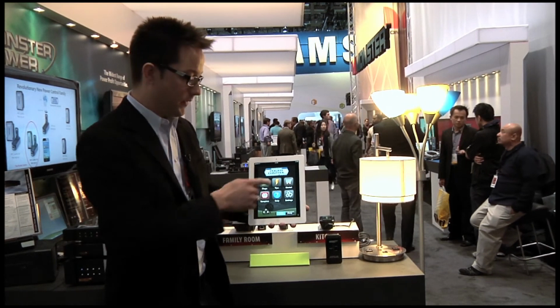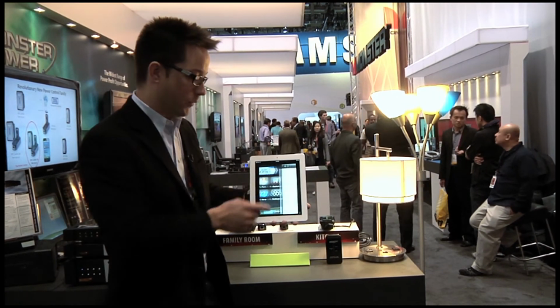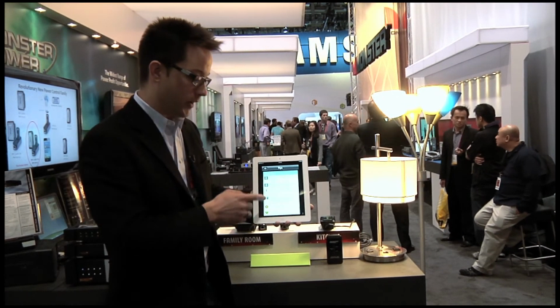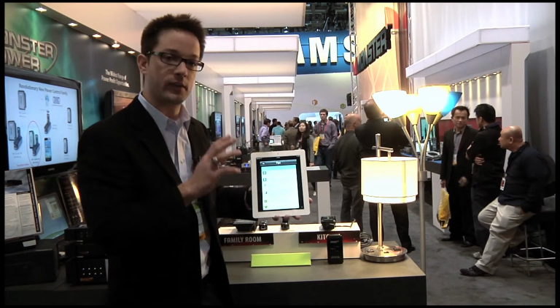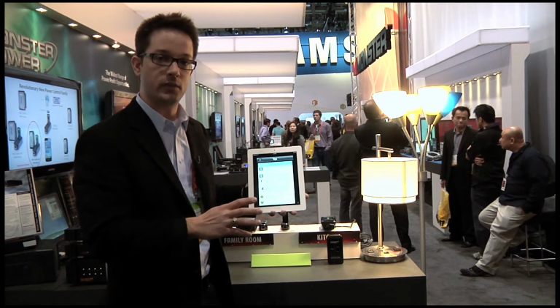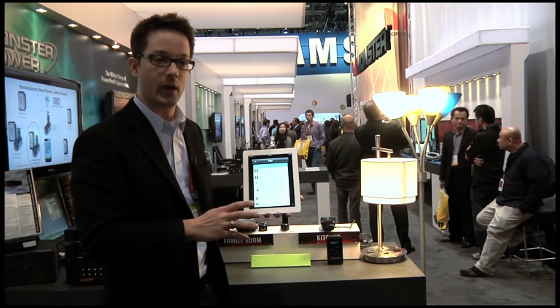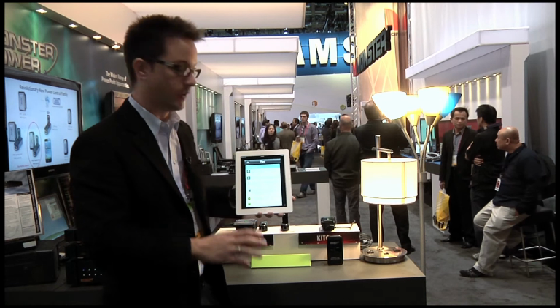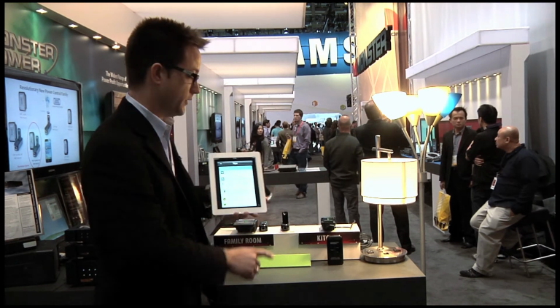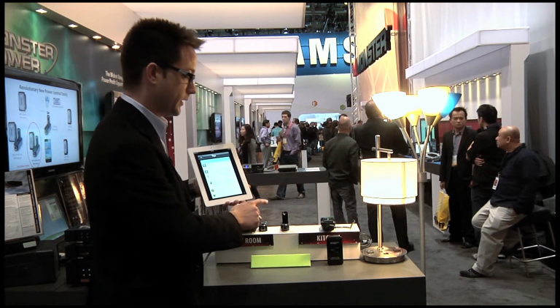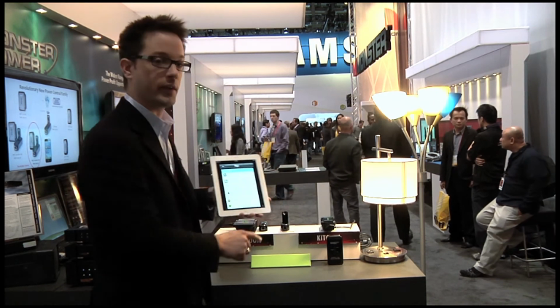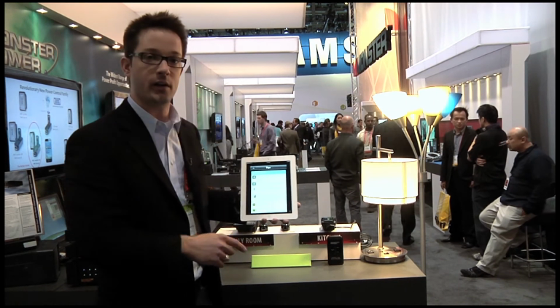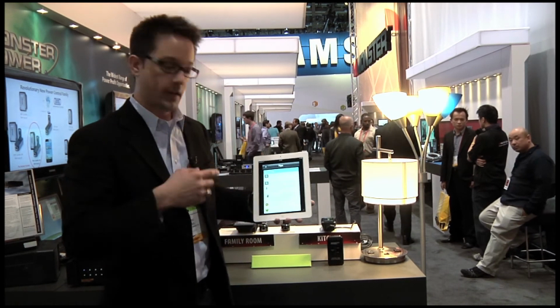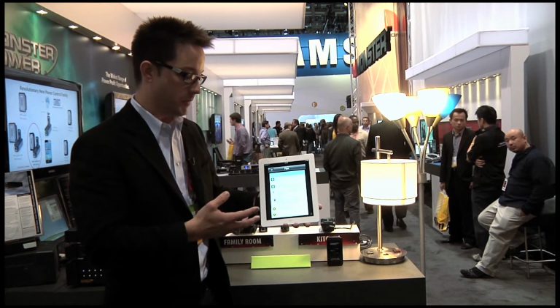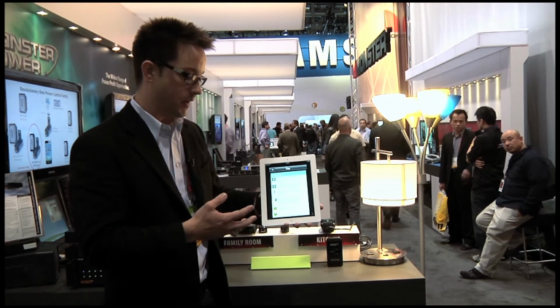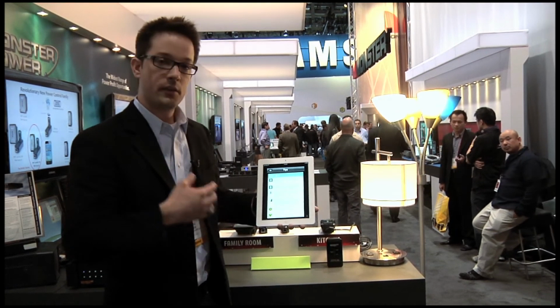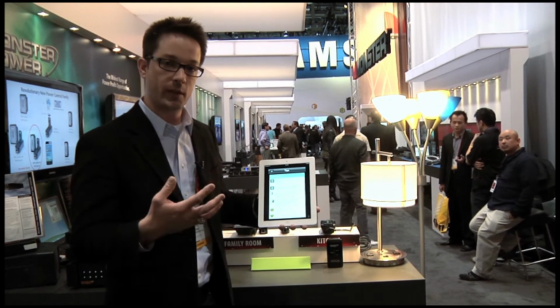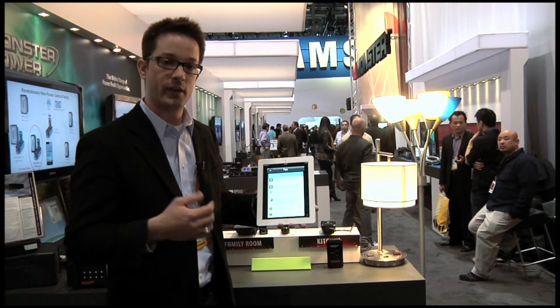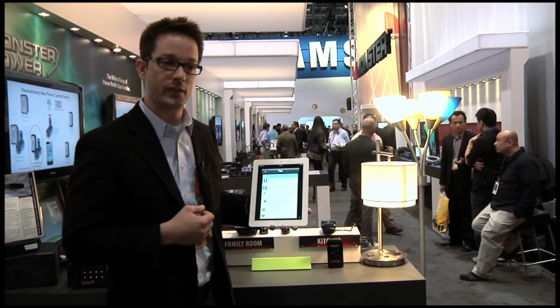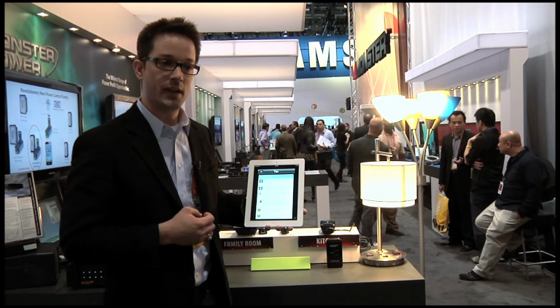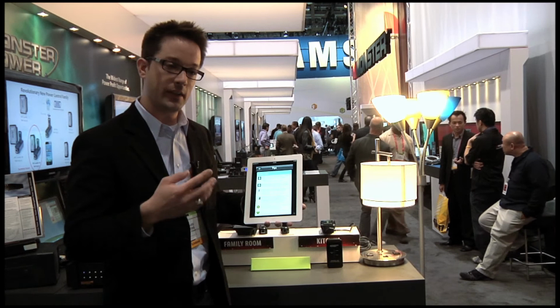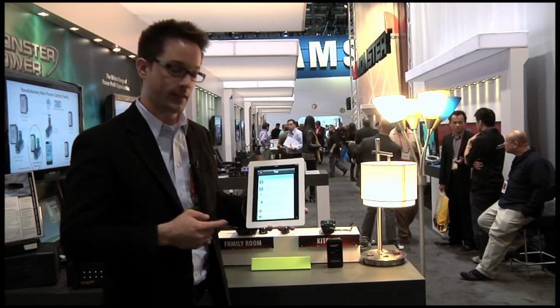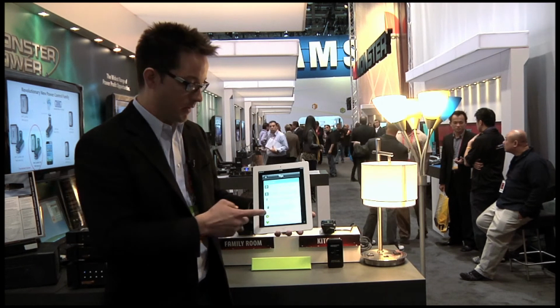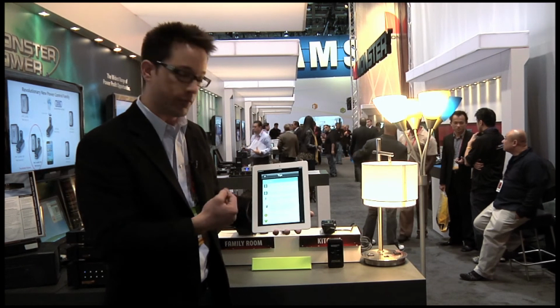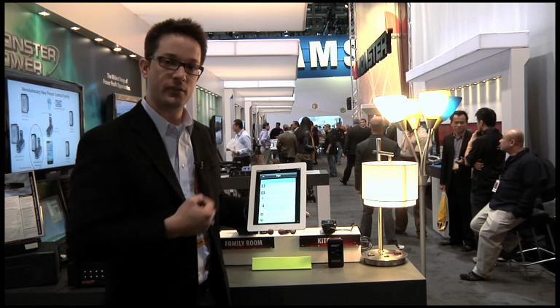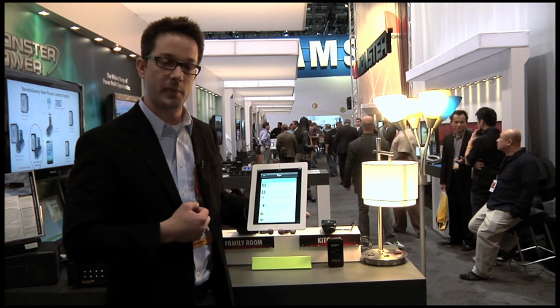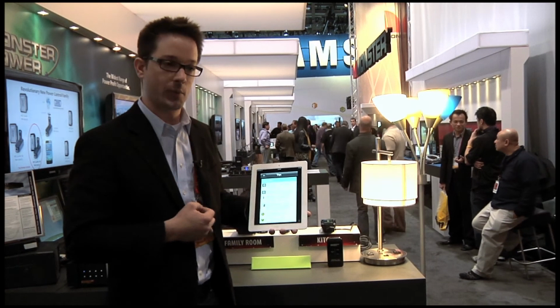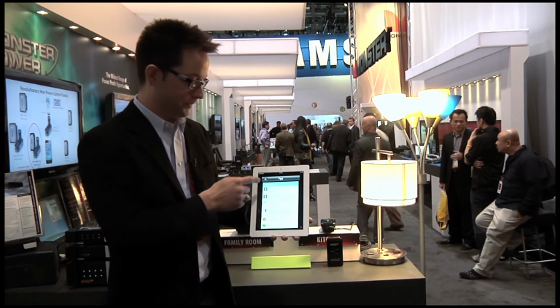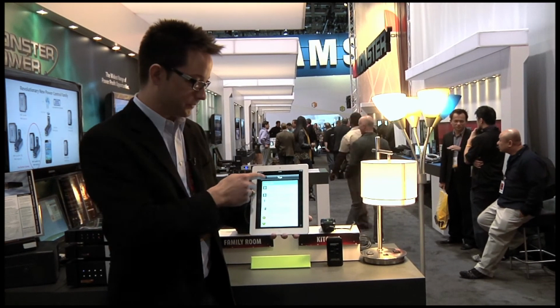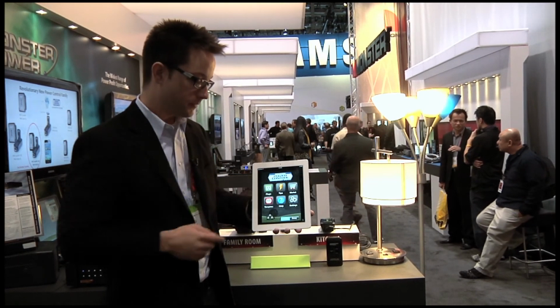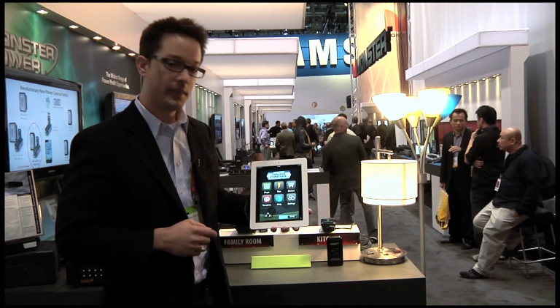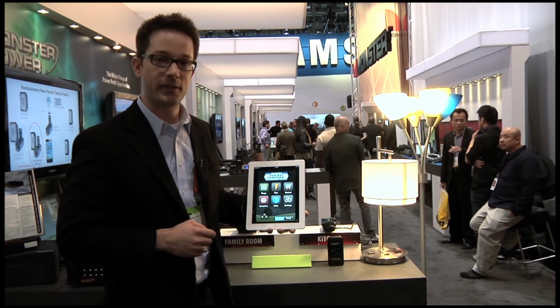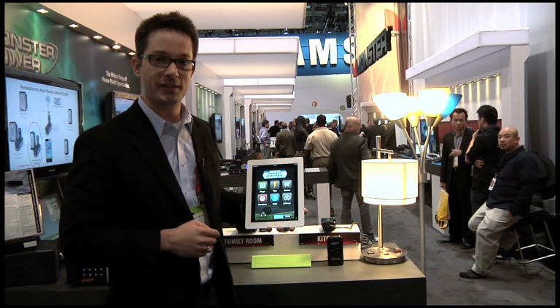We've integrated with Twitter because as you use these products, you're definitely going to want to share in this community your tips on how to save energy and save money, and you'll also receive tips back as well. Thank you very much.